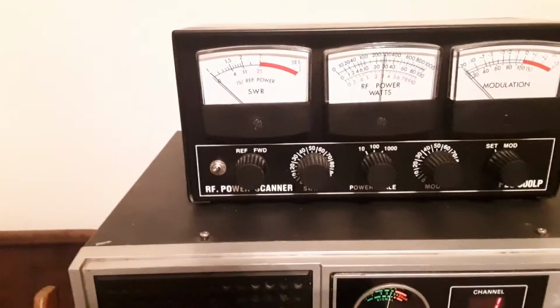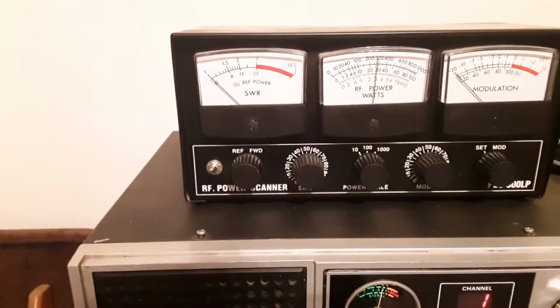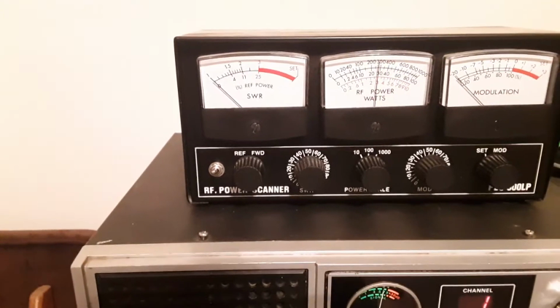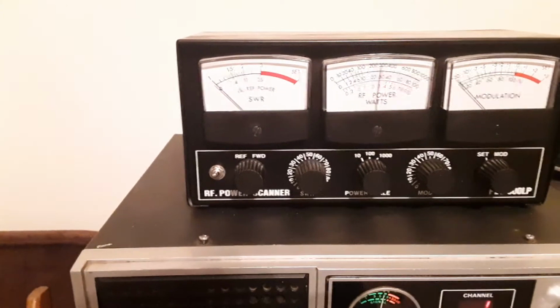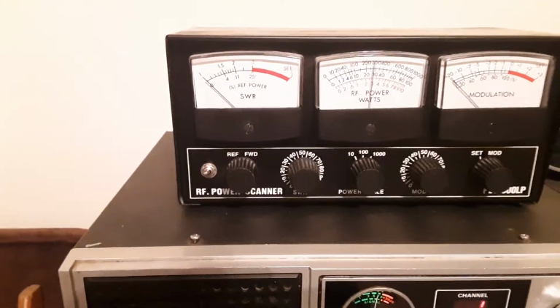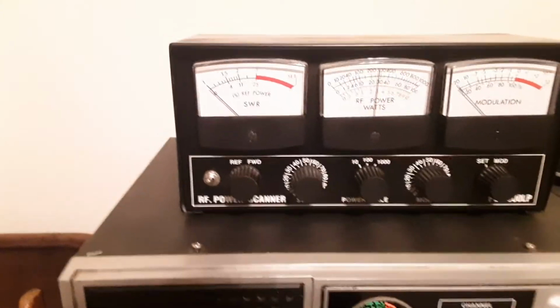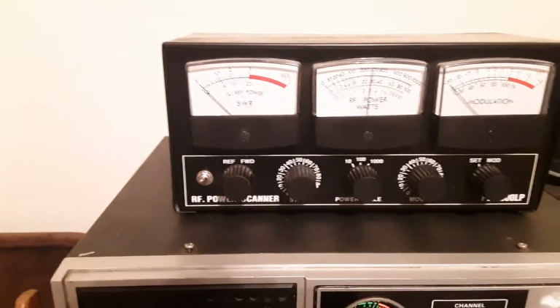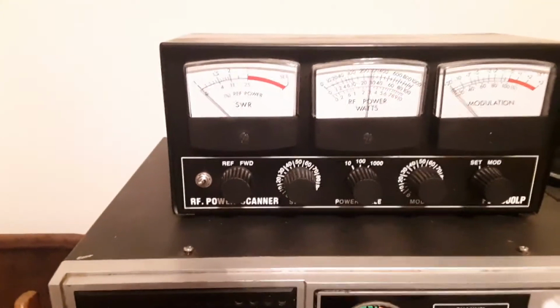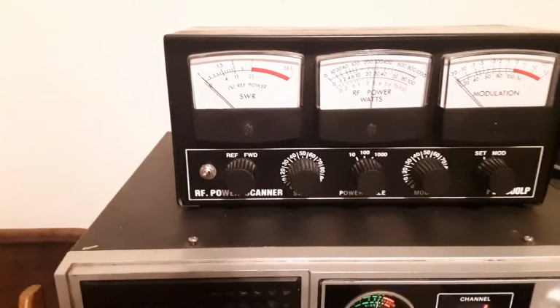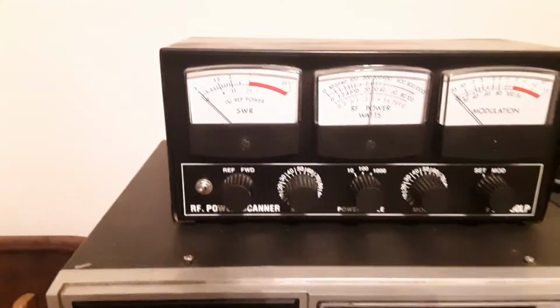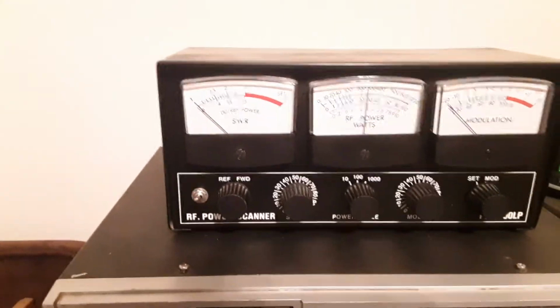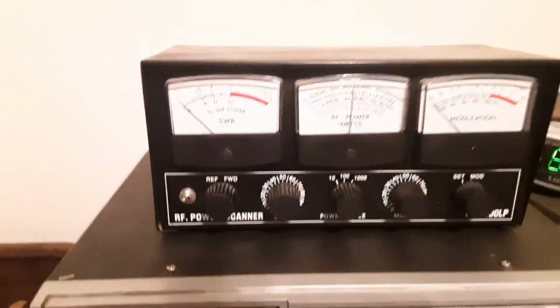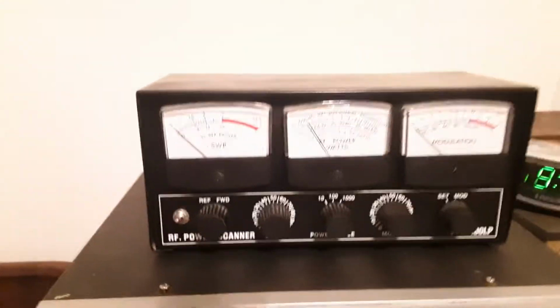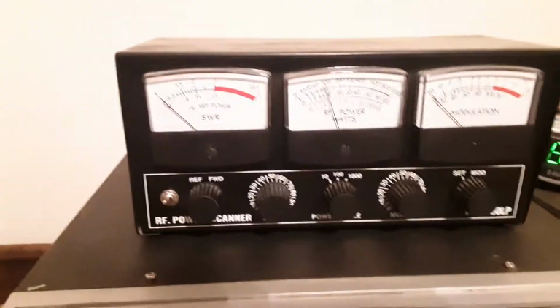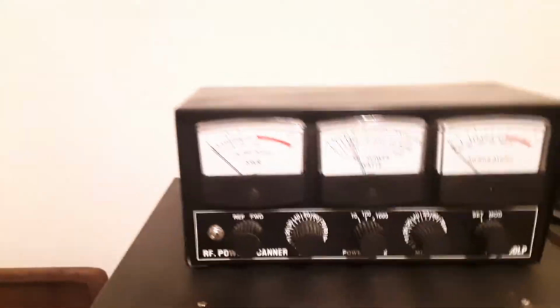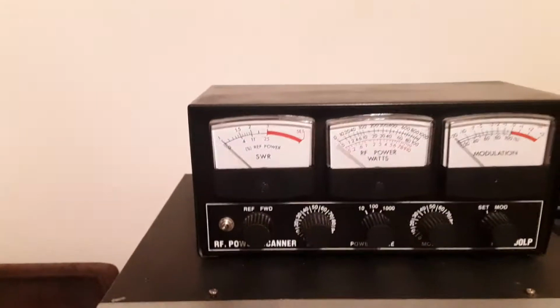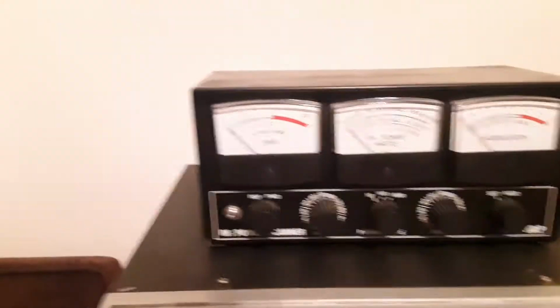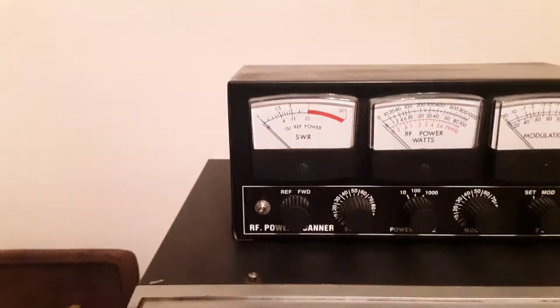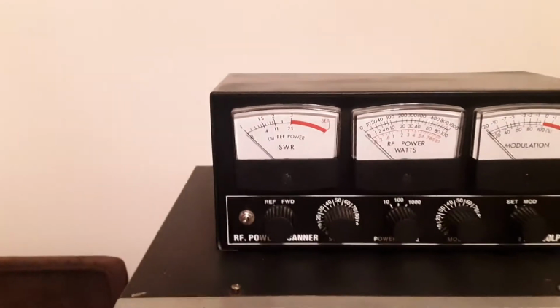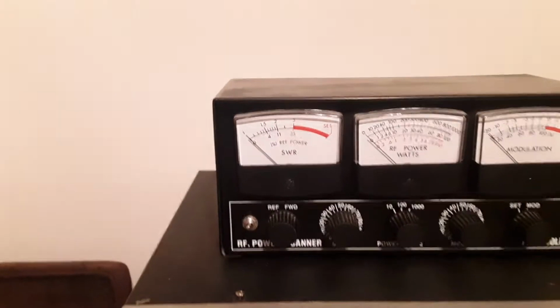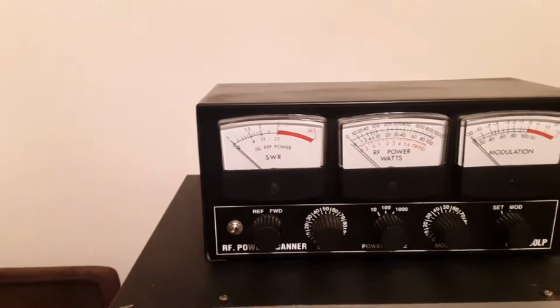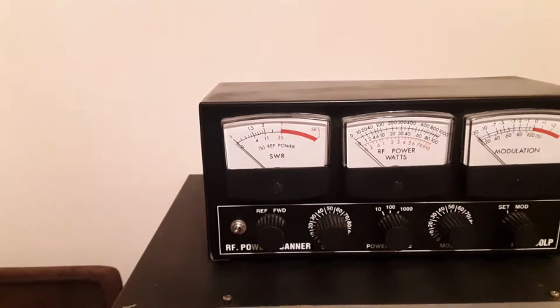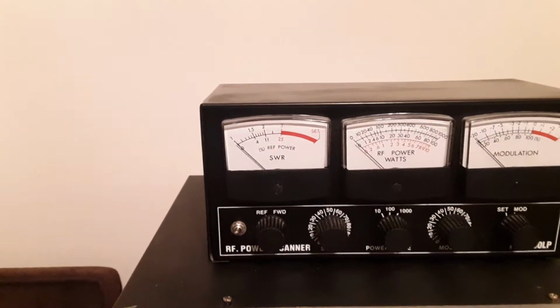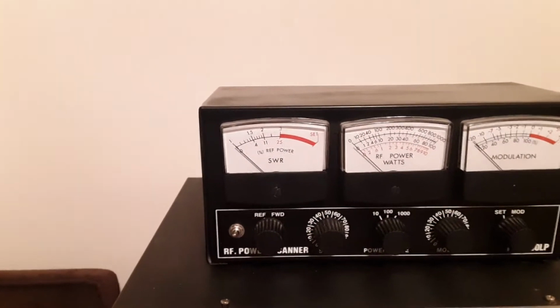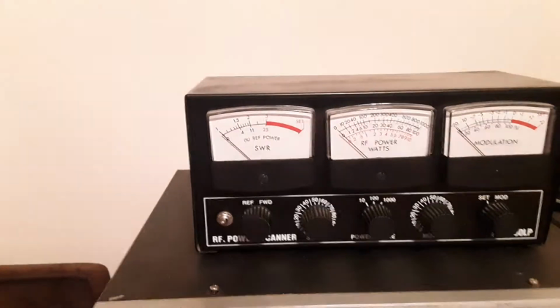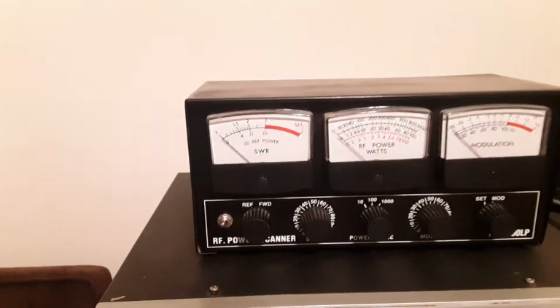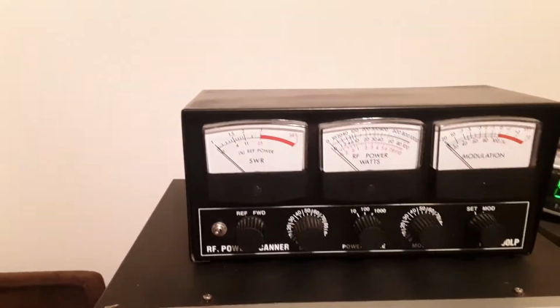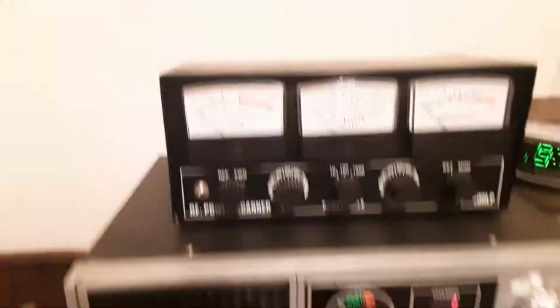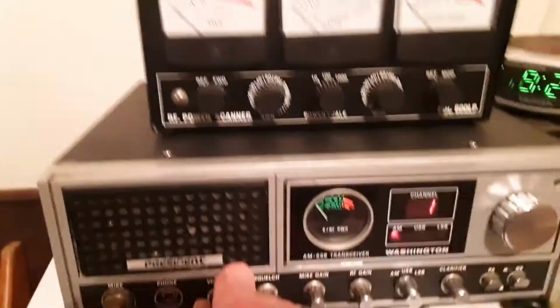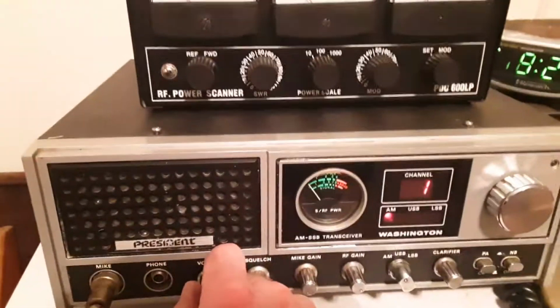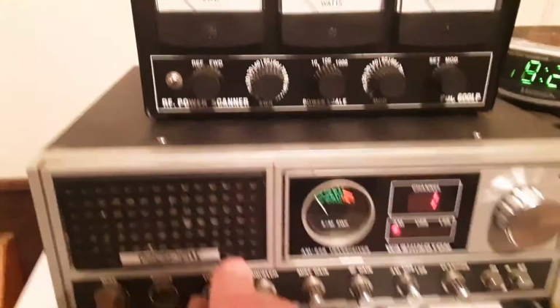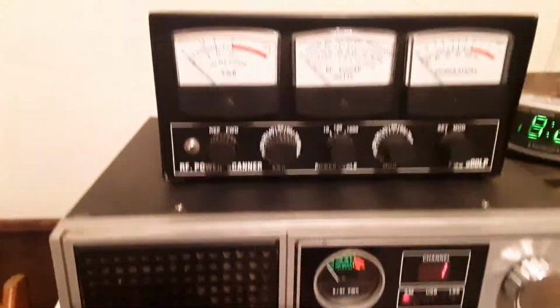And we have a perfect one-to-one match on channel one. That is what we were after. And somebody sees us testing.